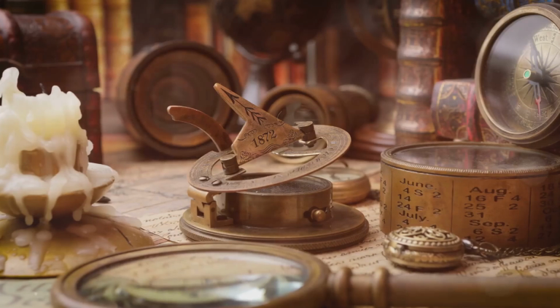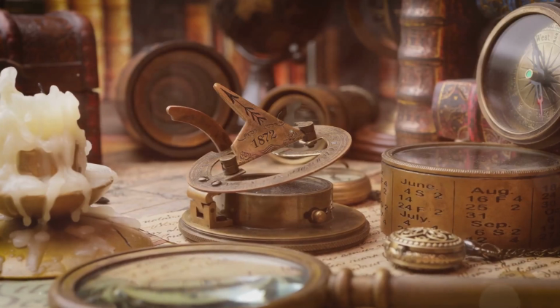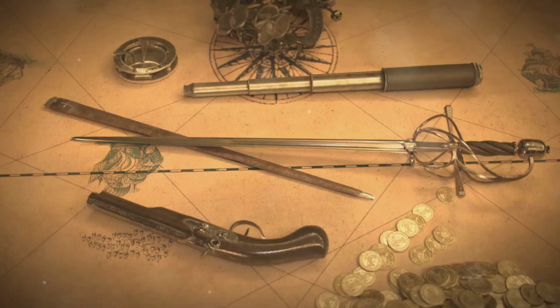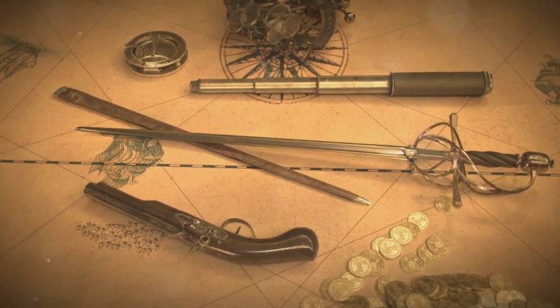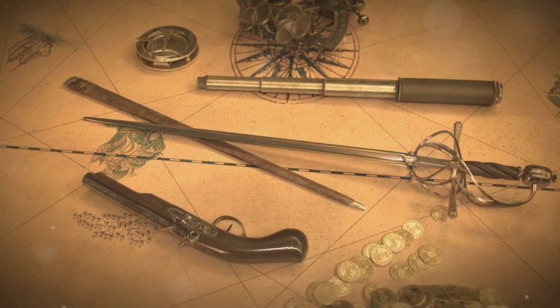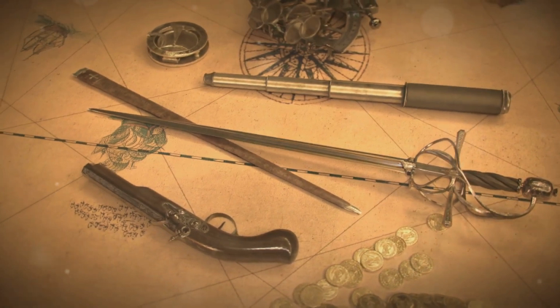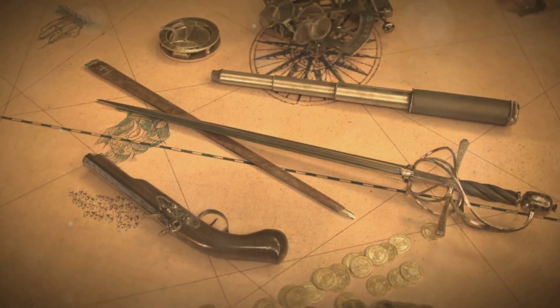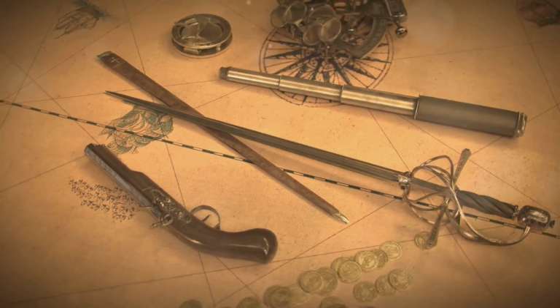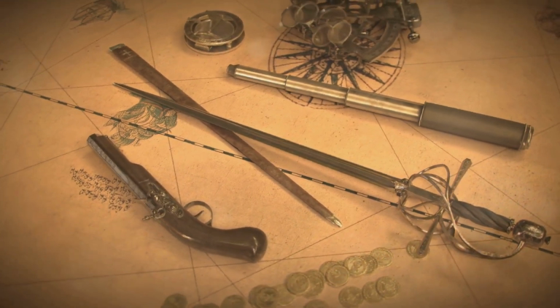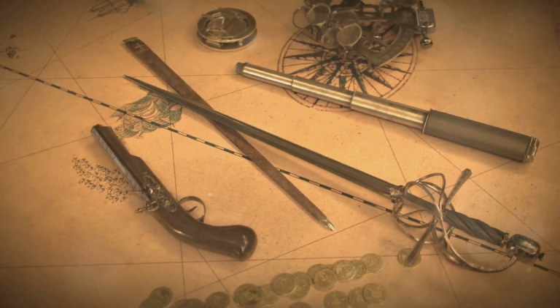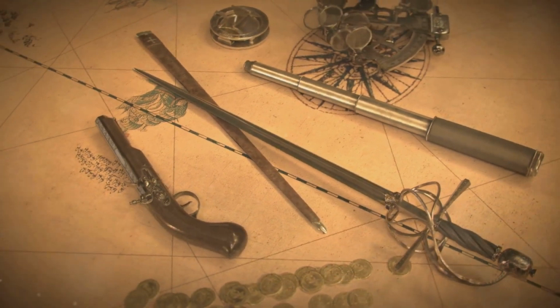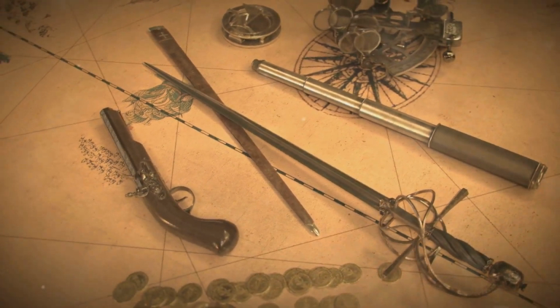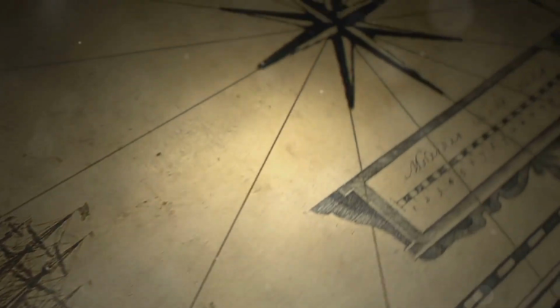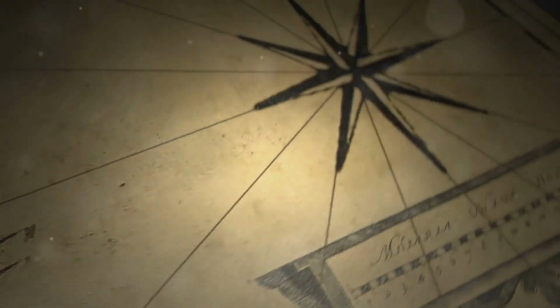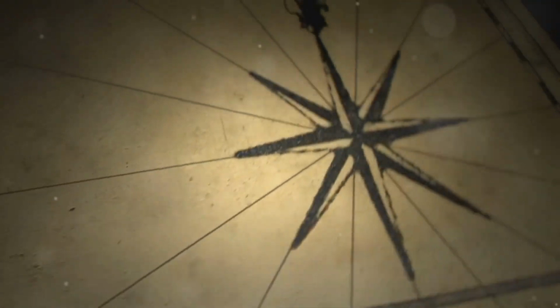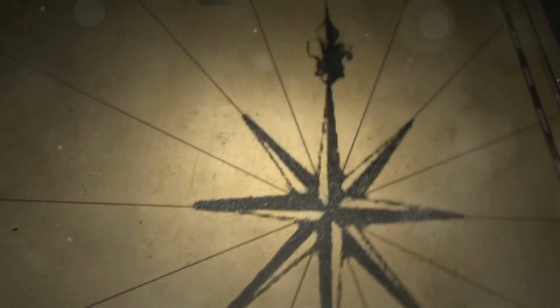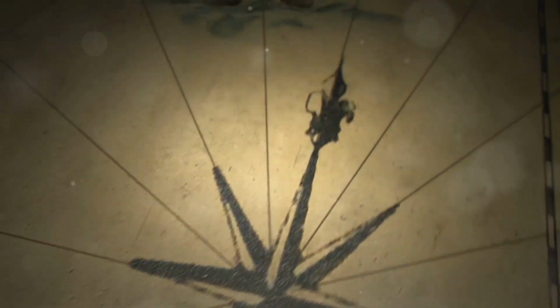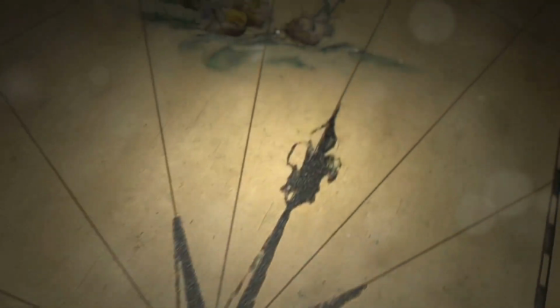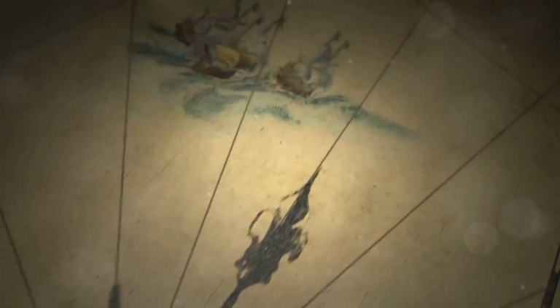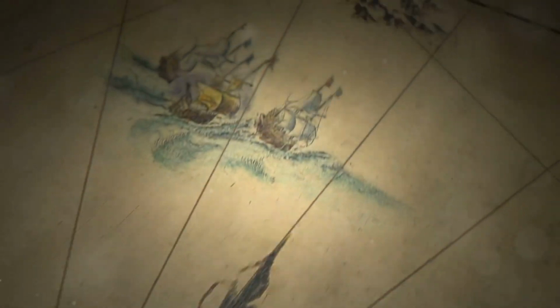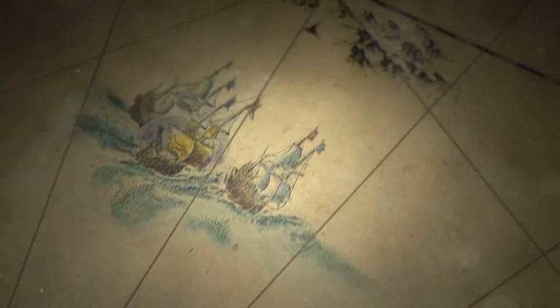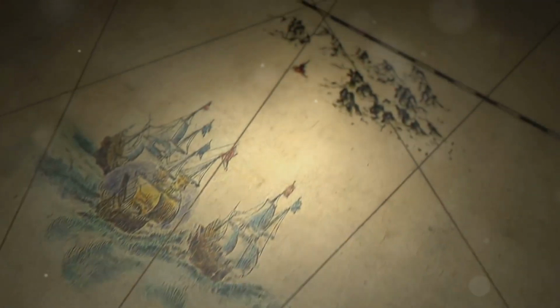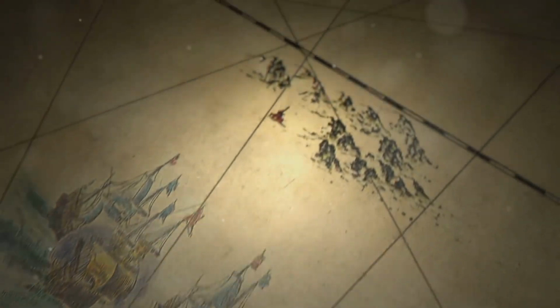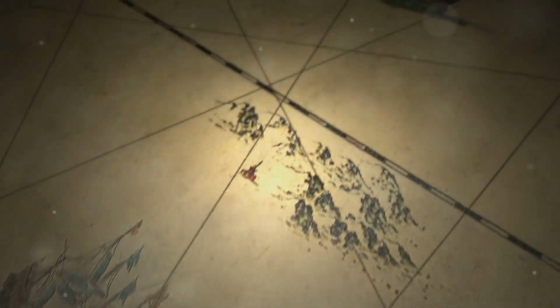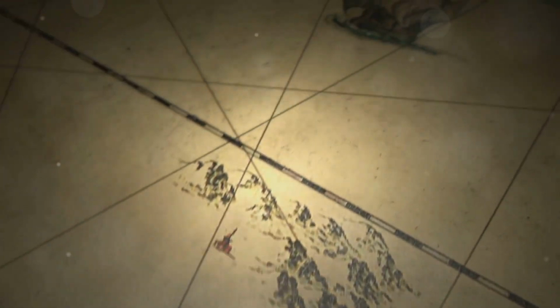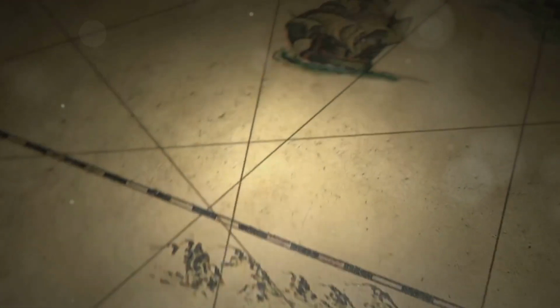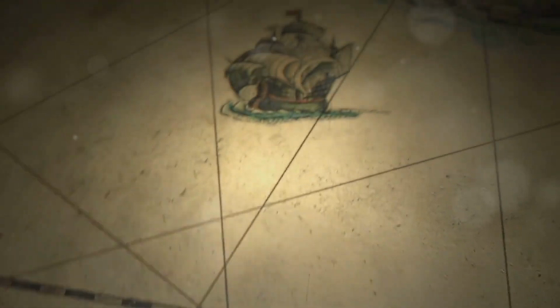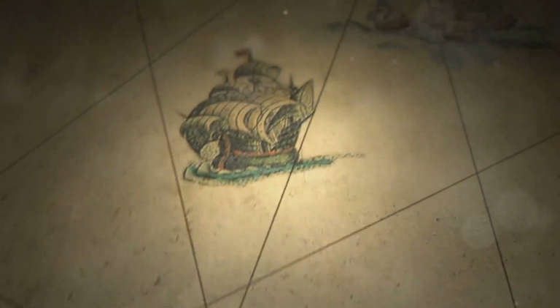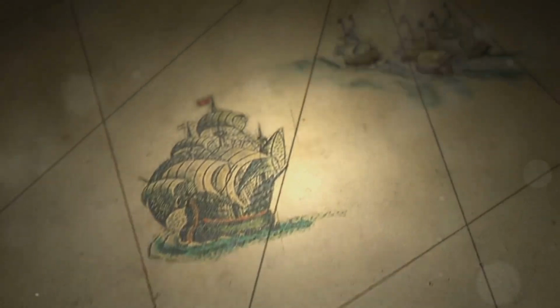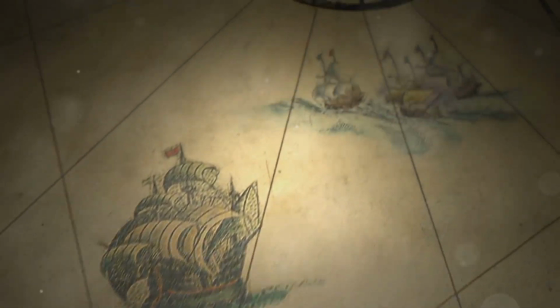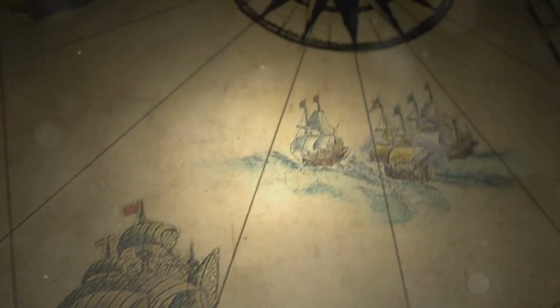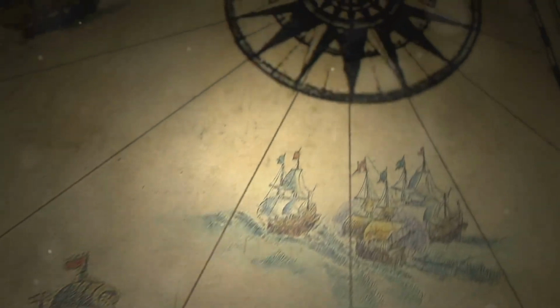Hey there history buffs! Today we'll dive into the technological marvels that fueled the age of discovery. Buckle up as we explore how innovations in navigation, shipbuilding, and cartography unlocked new worlds for European explorers.